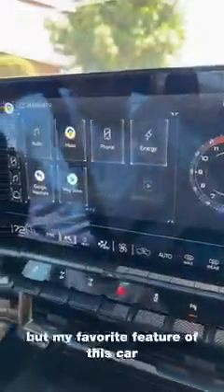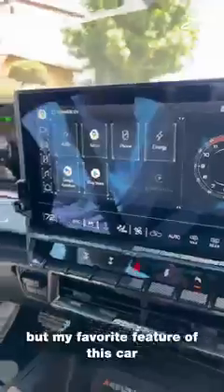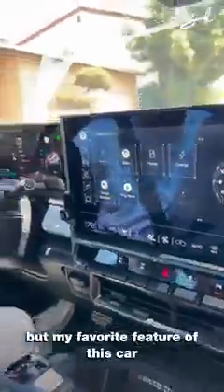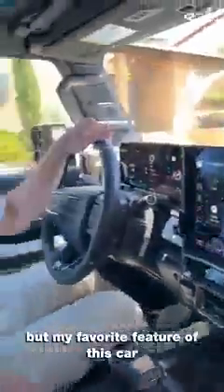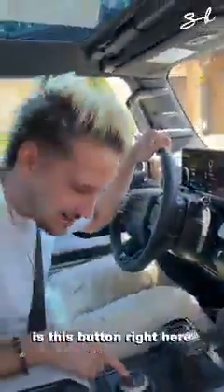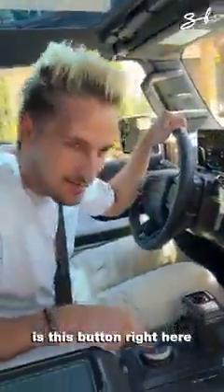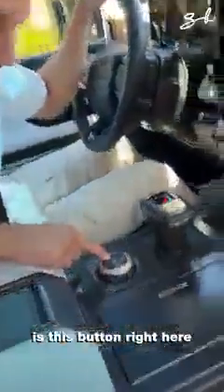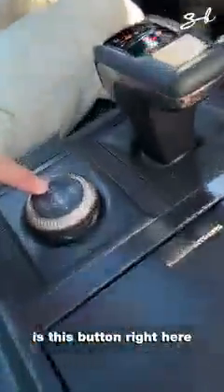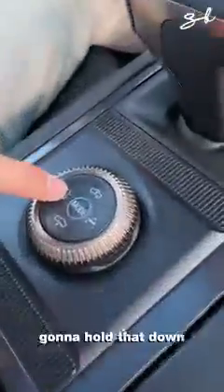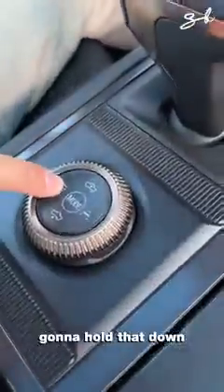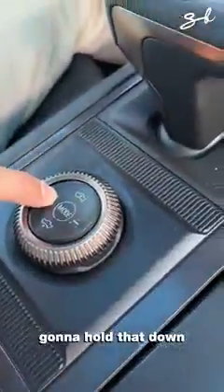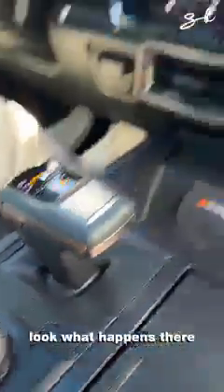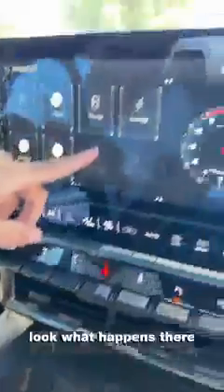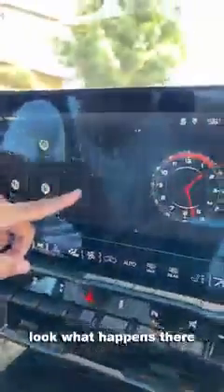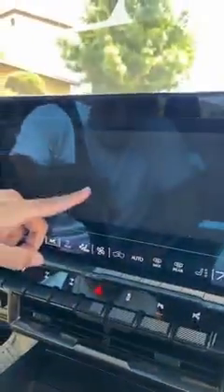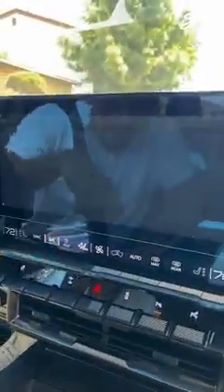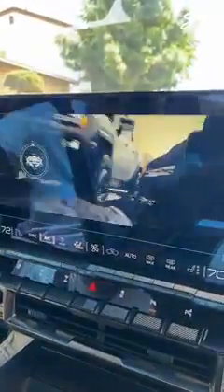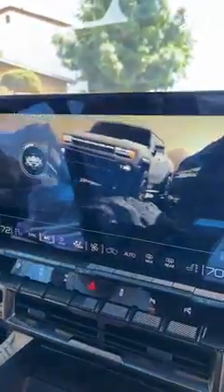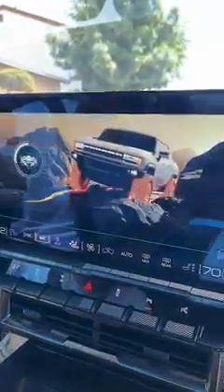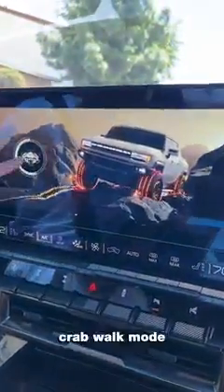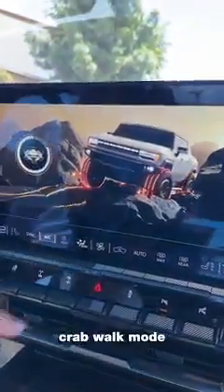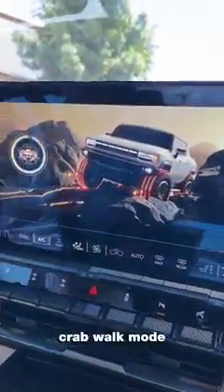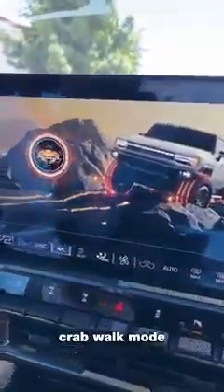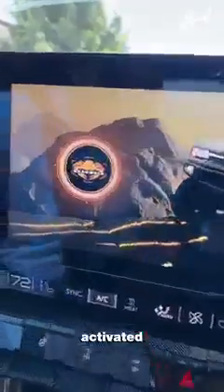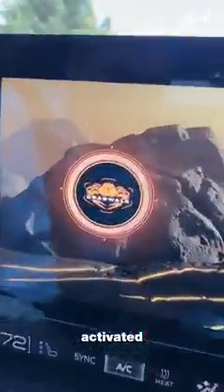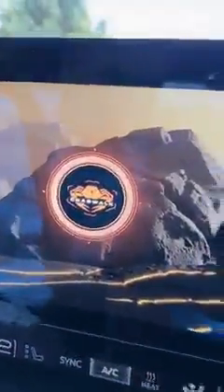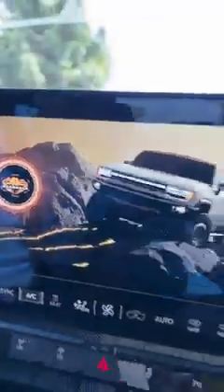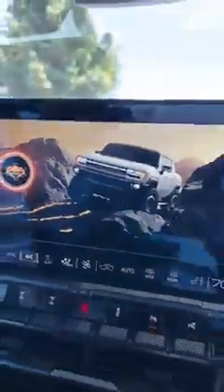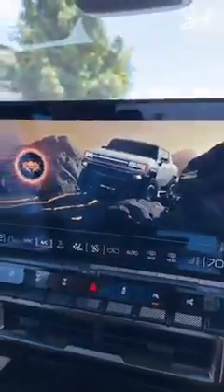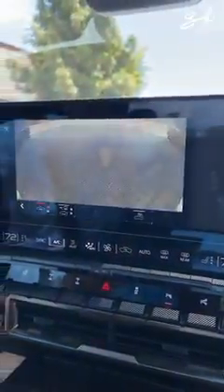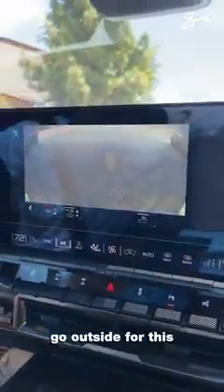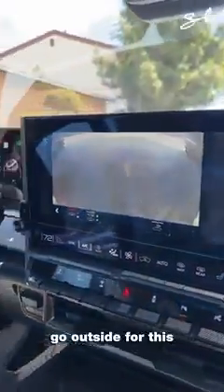My favorite feature of this car is this button right here. I'm going to hold that down — look what happens there. Crab walk mode activated. Let's go outside for this. Watch this.